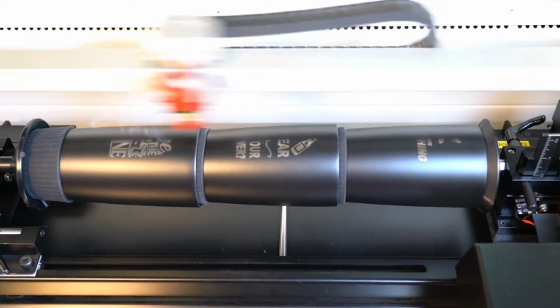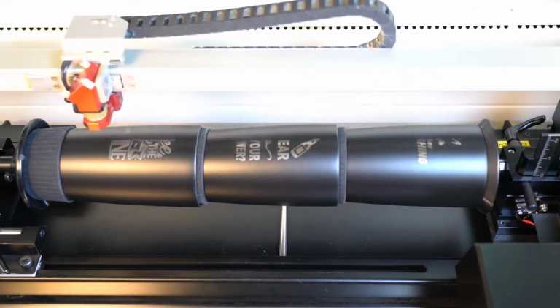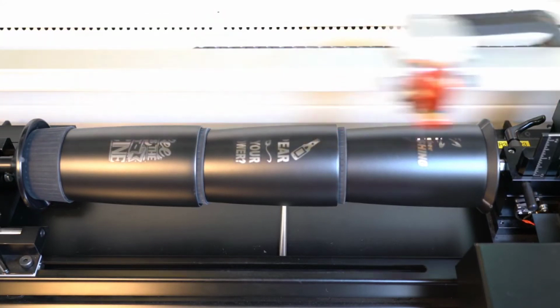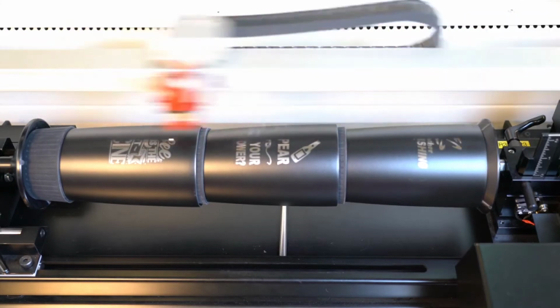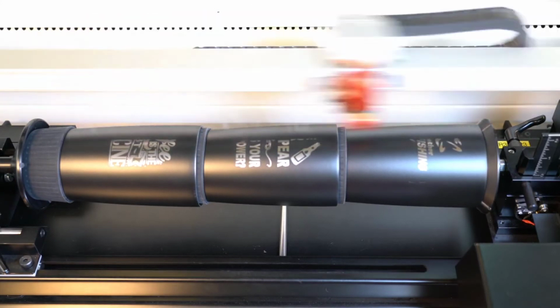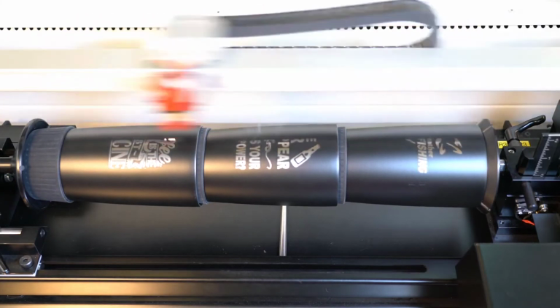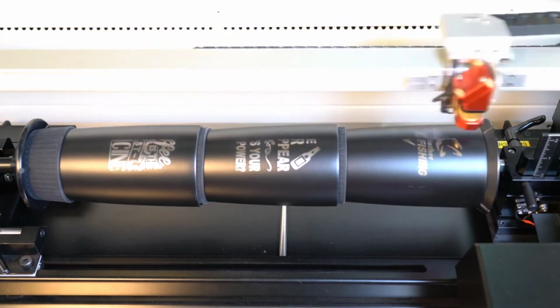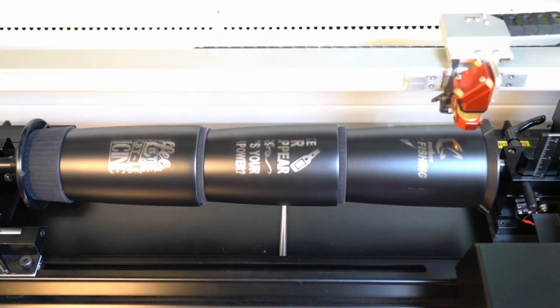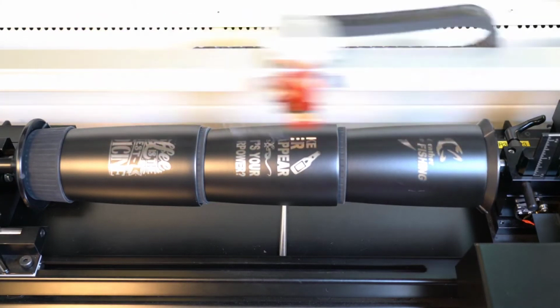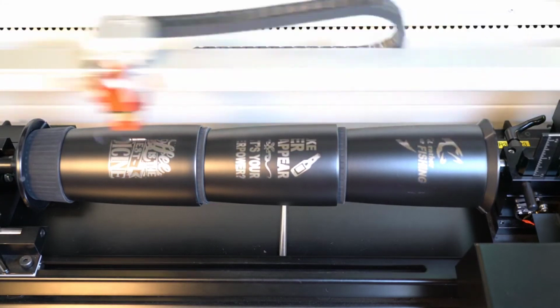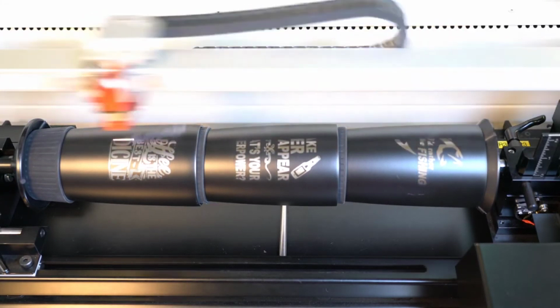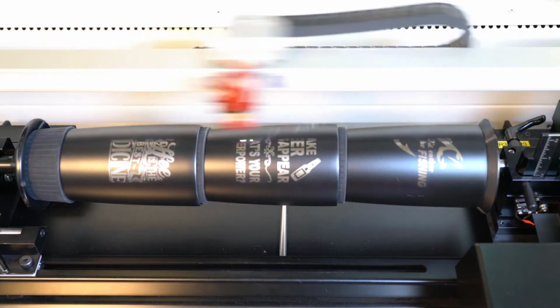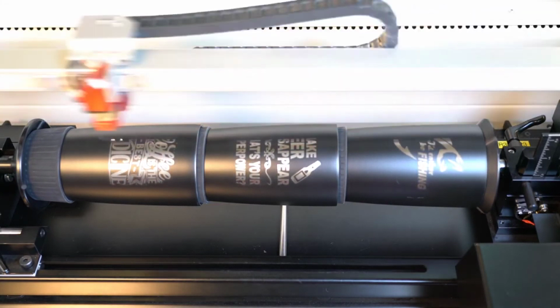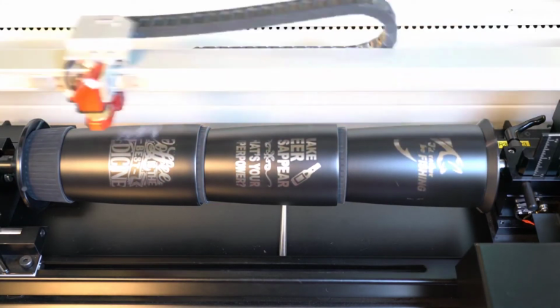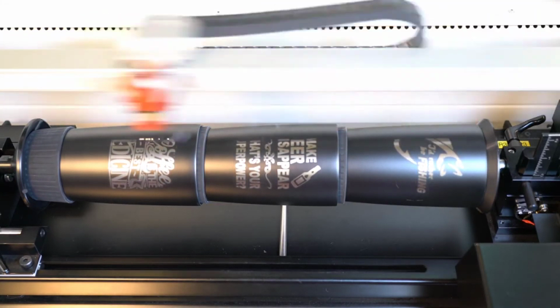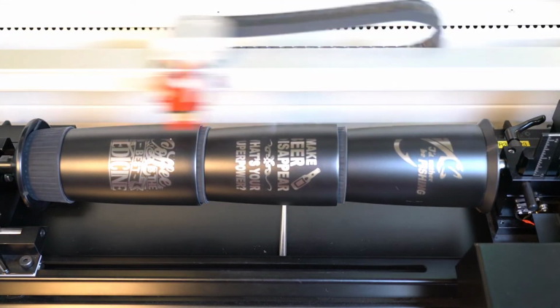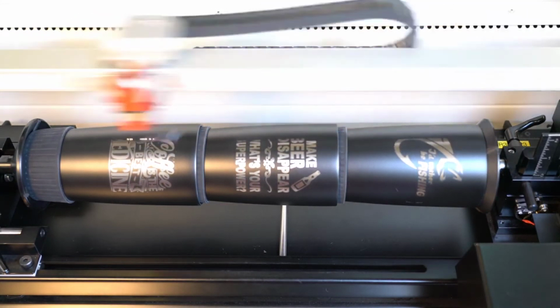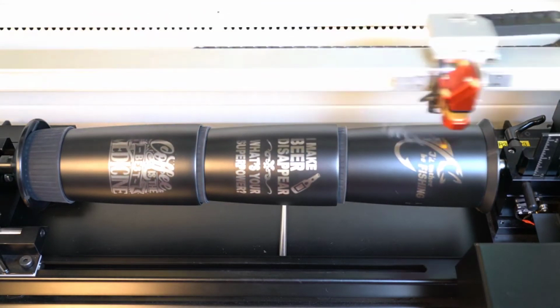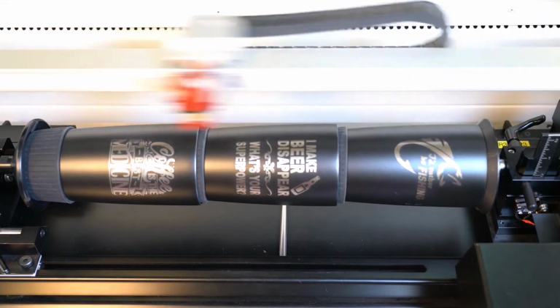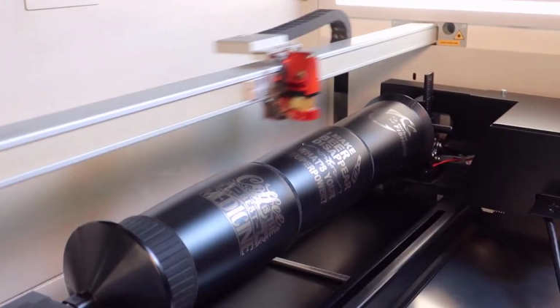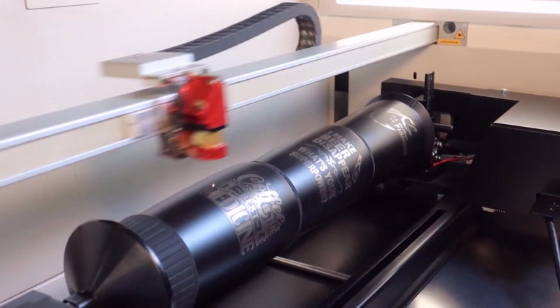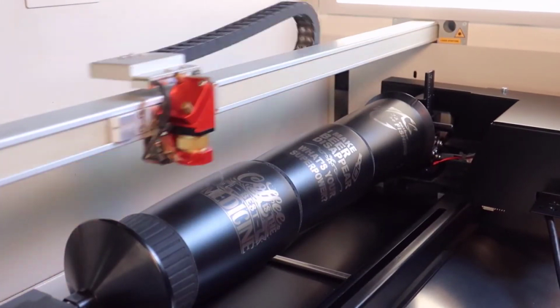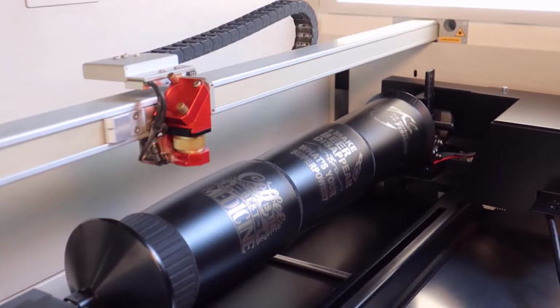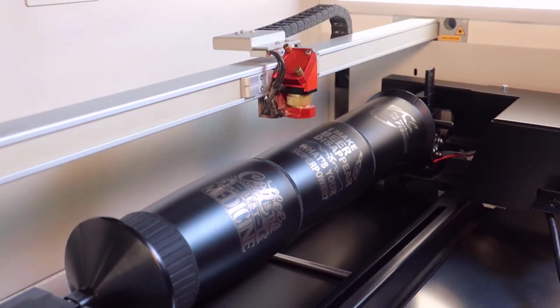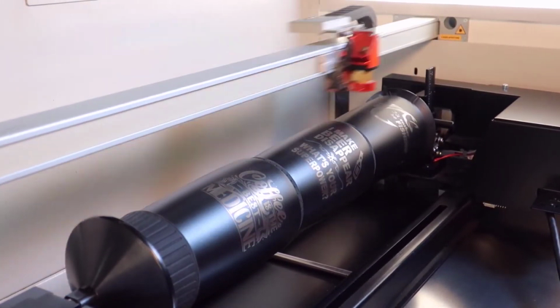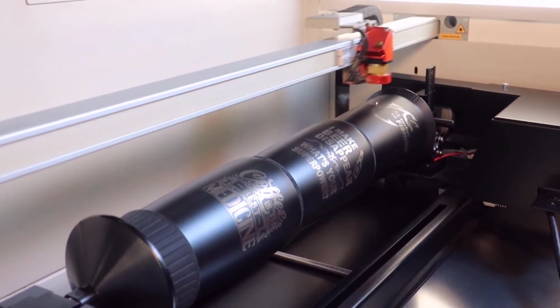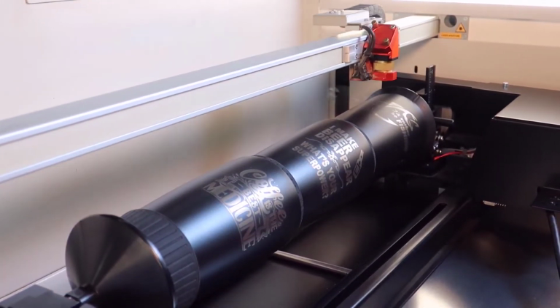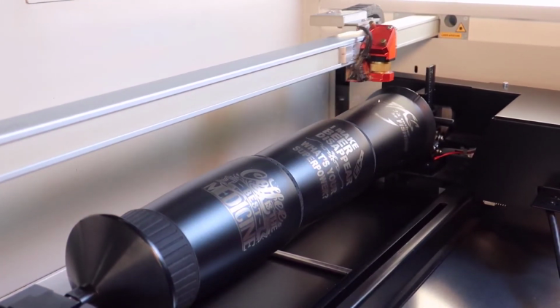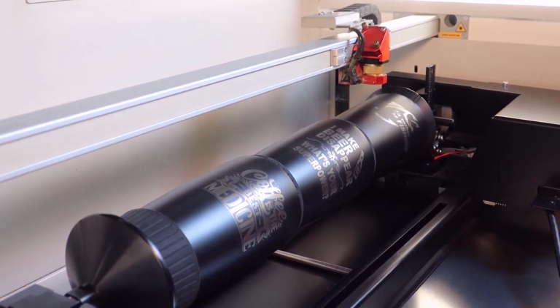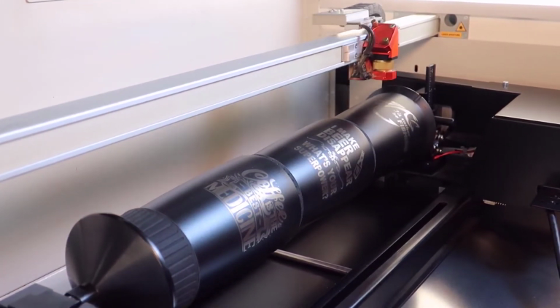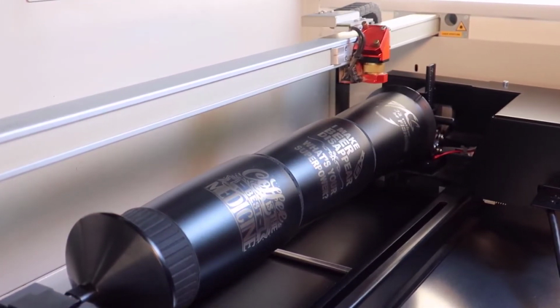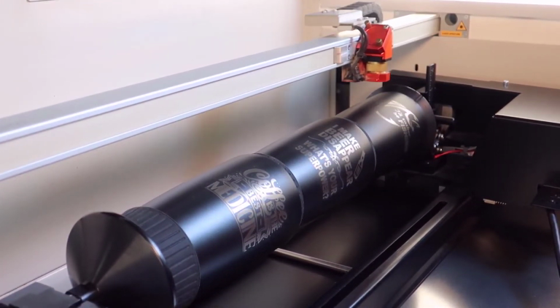The laser will then engrave with a much longer stroke, producing close to triple the productivity and only requiring one third the amount of laser off time as you load and reload more tumblers.